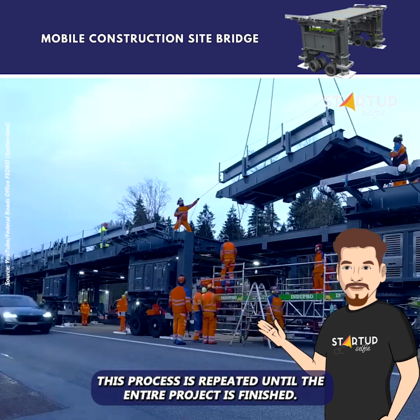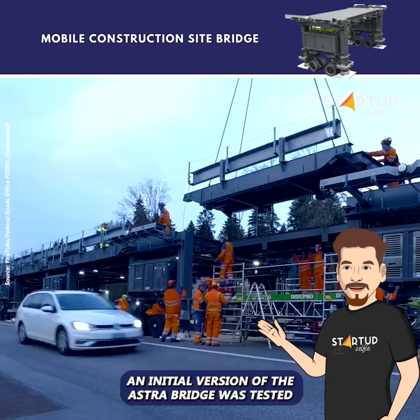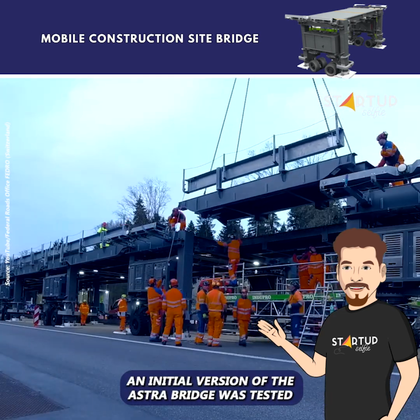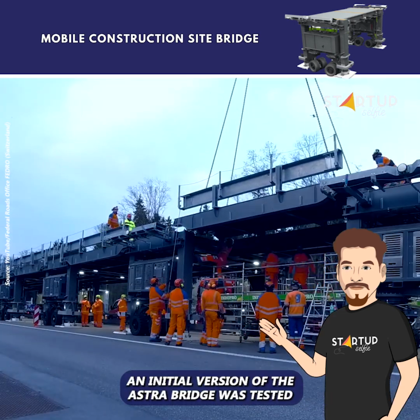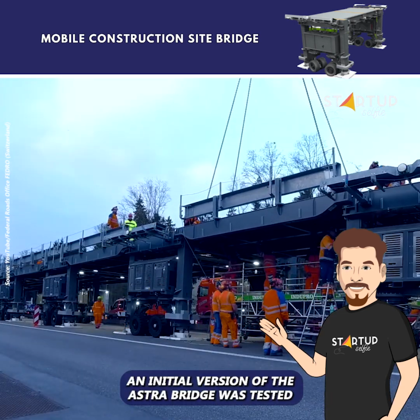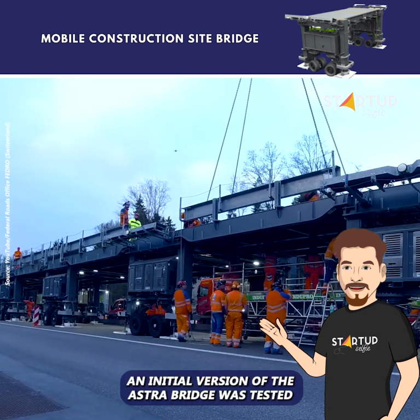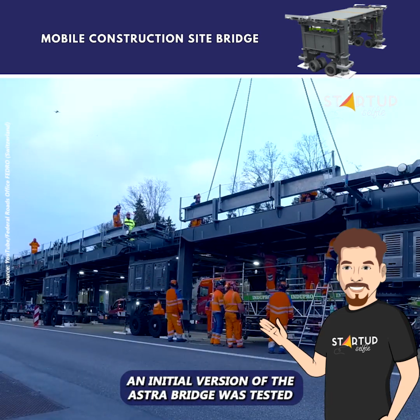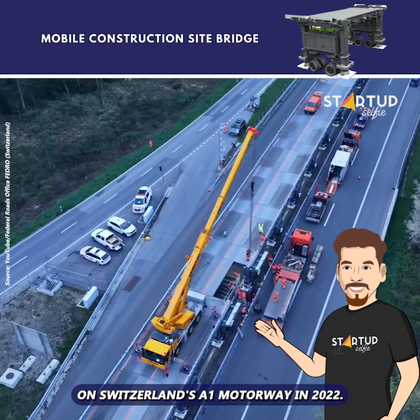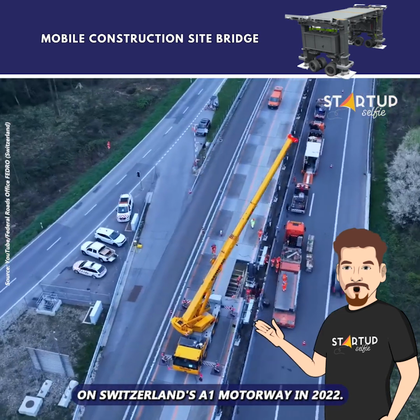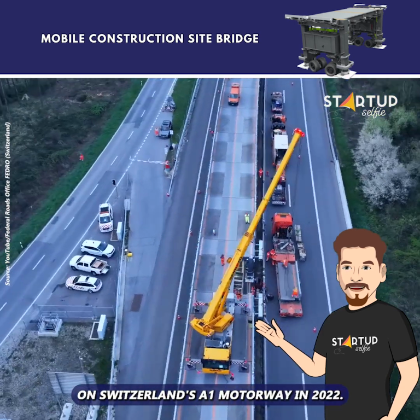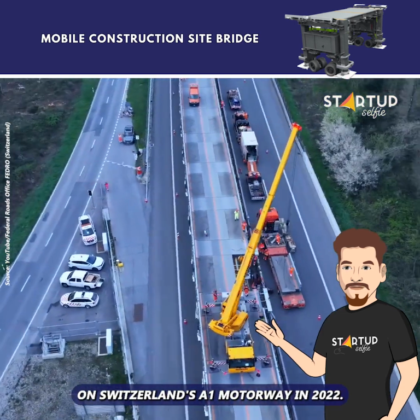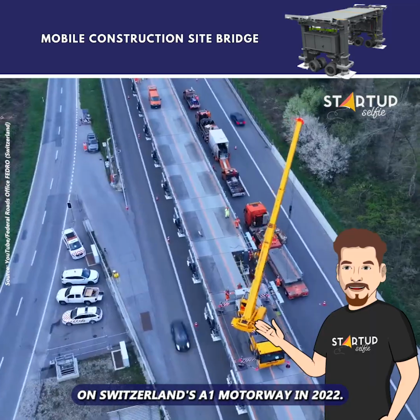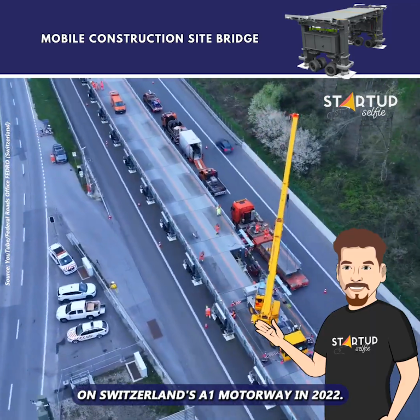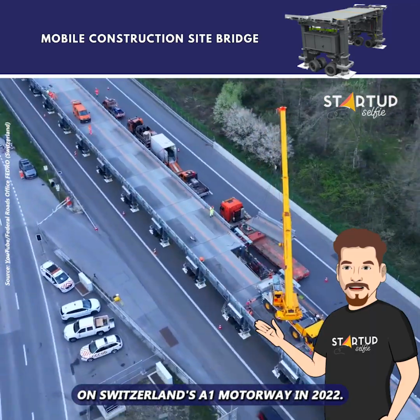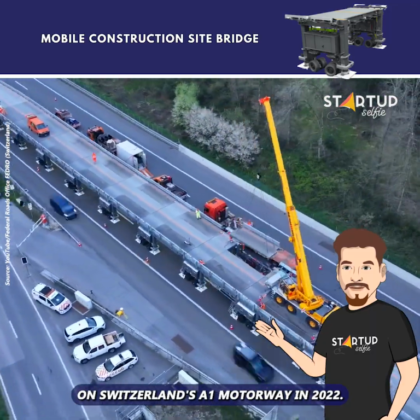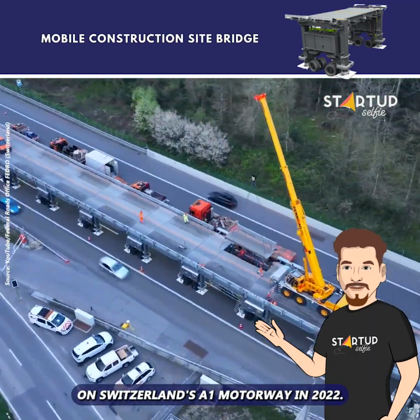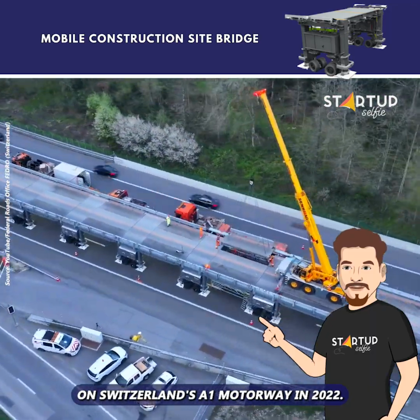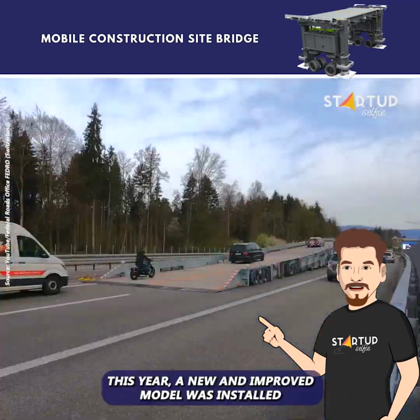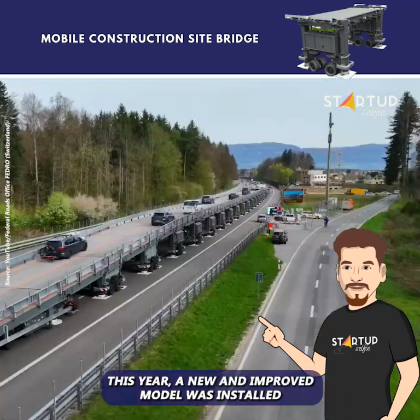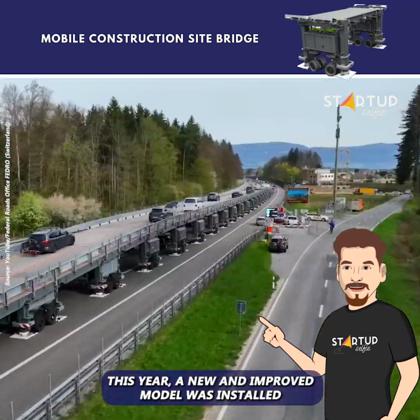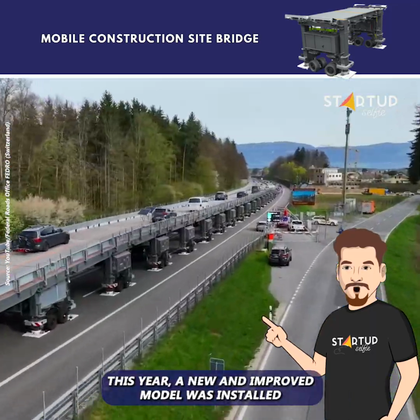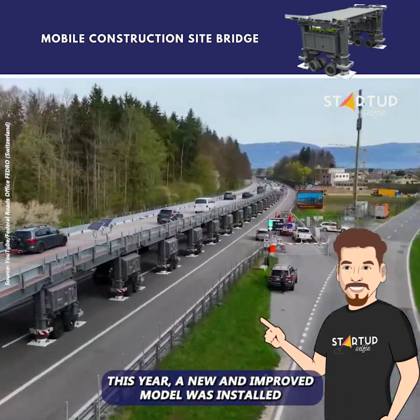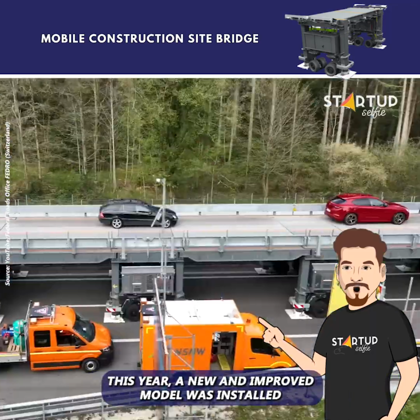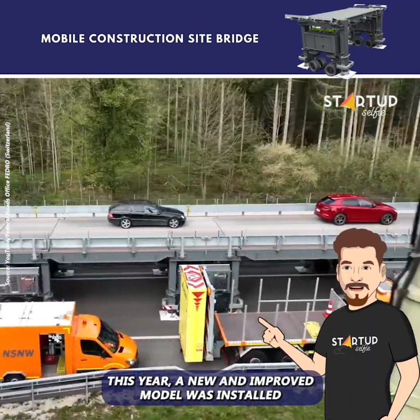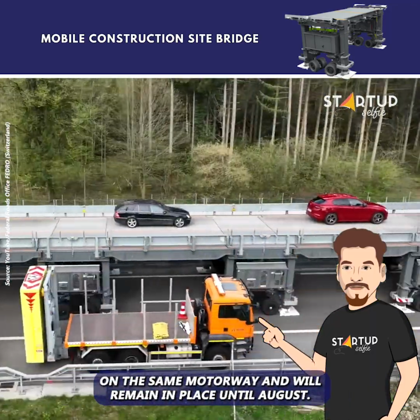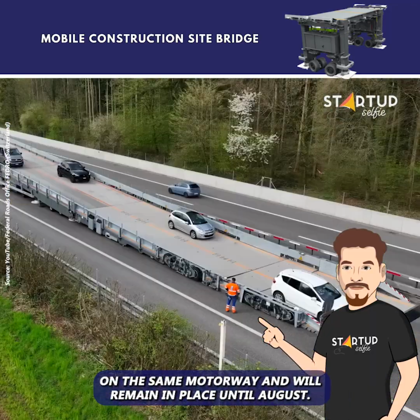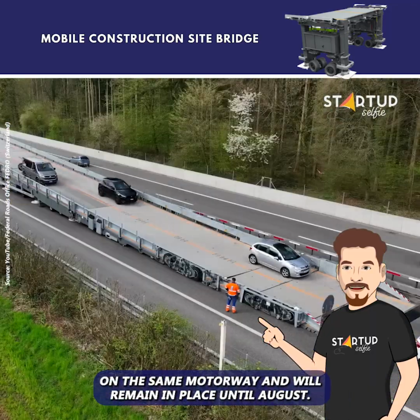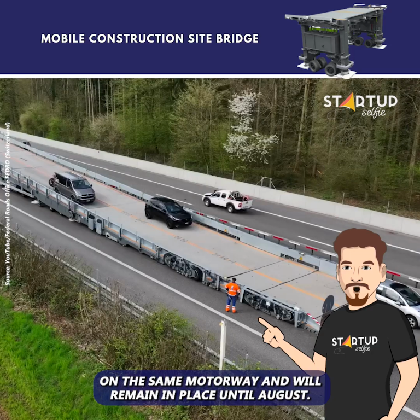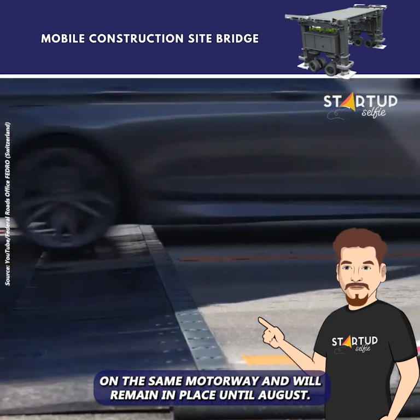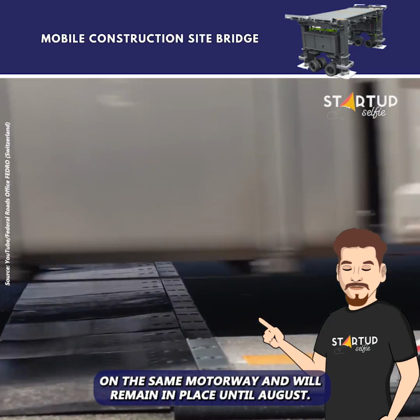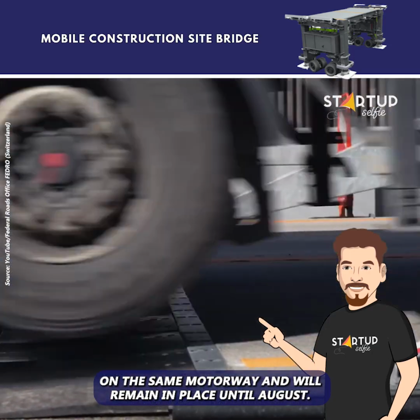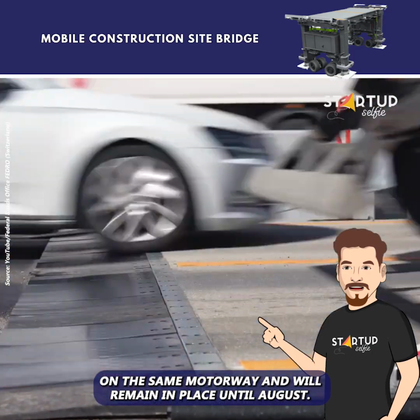An initial version of the Astra Bridge was tested on Switzerland's A1 motorway in 2022. This year, a new and improved model was installed on the same motorway and will remain in place until August.